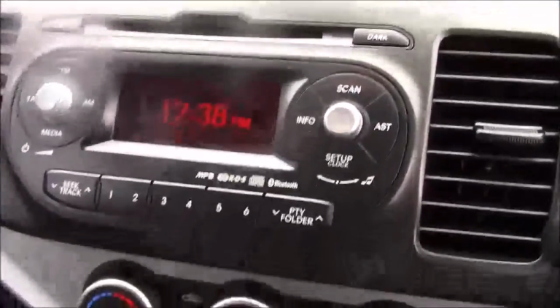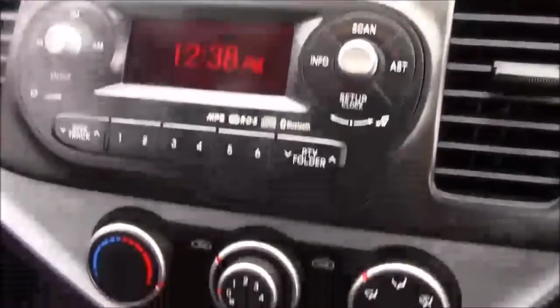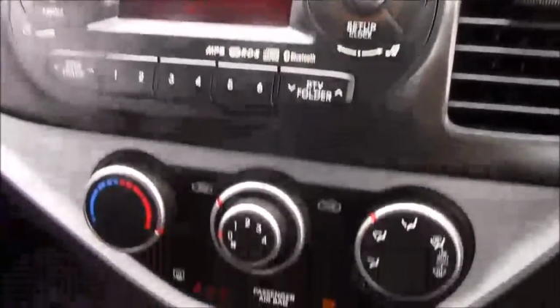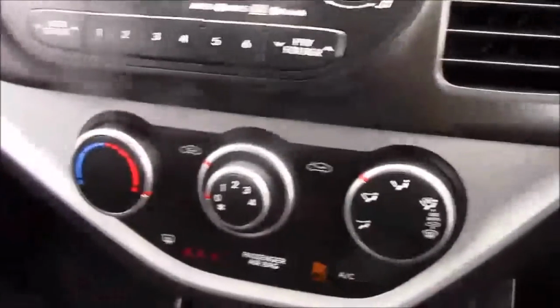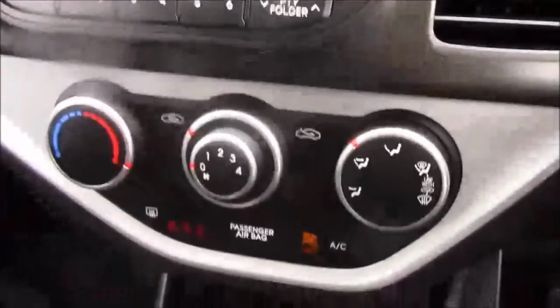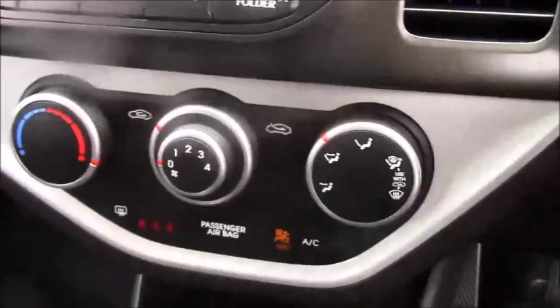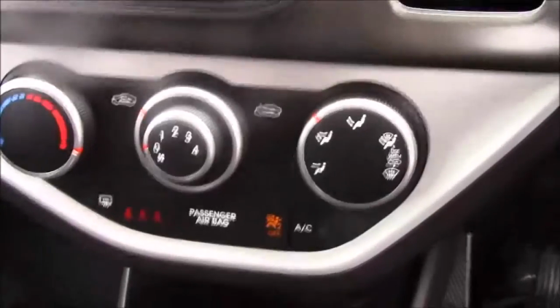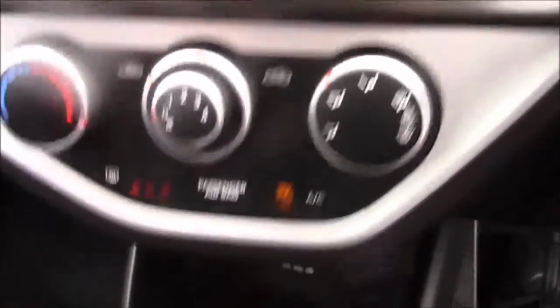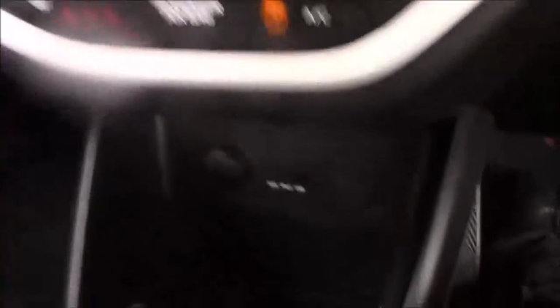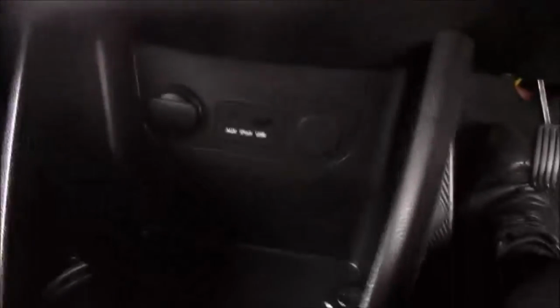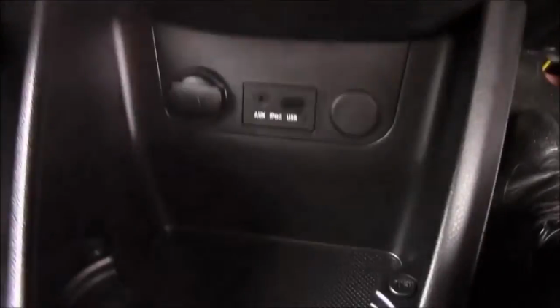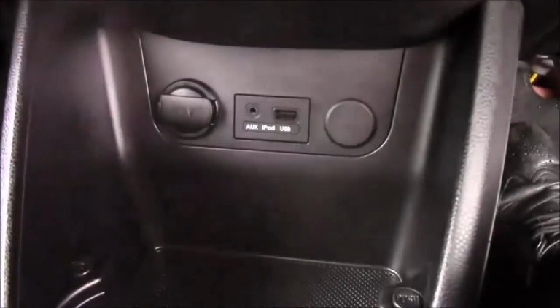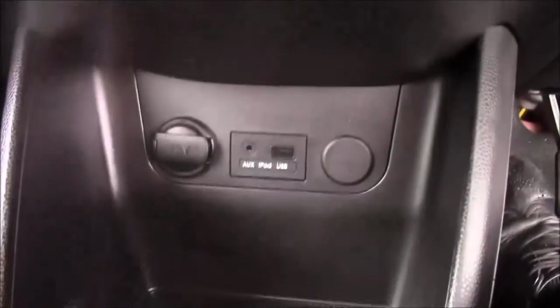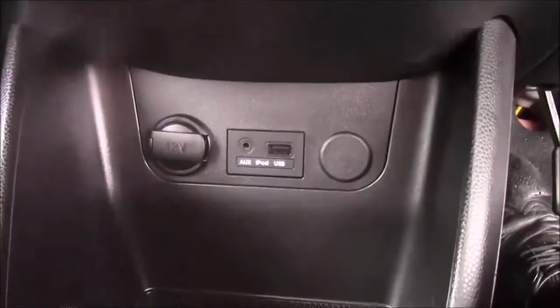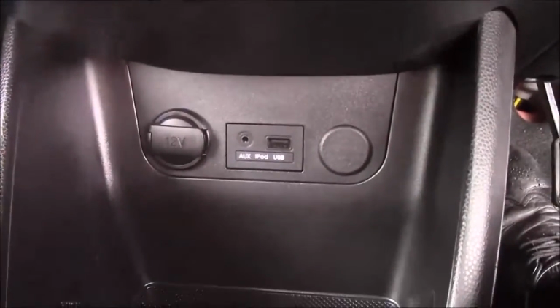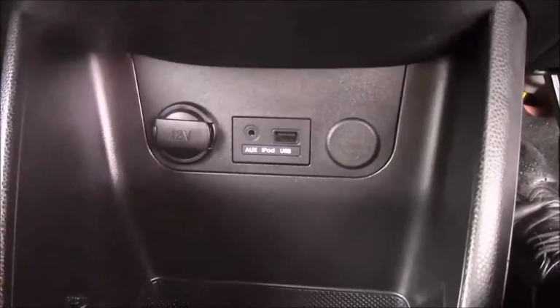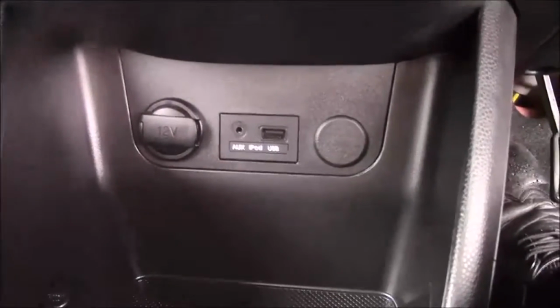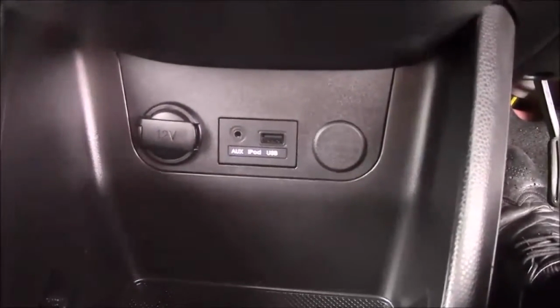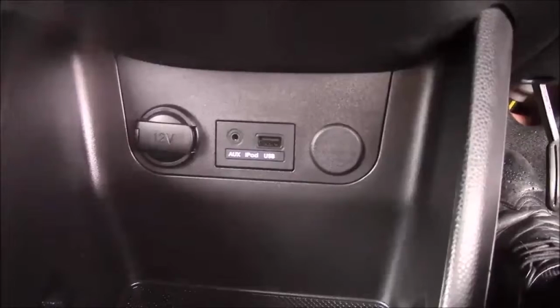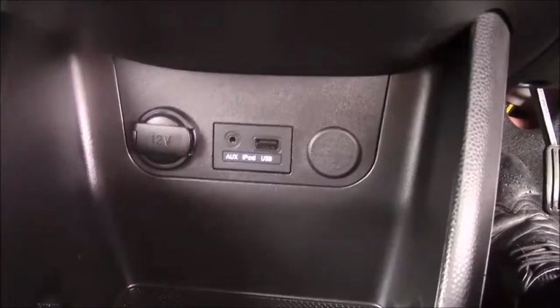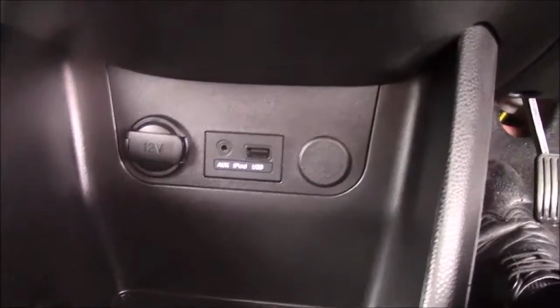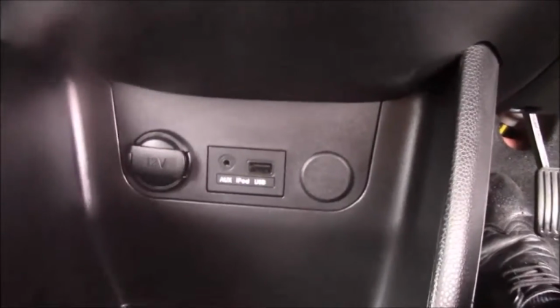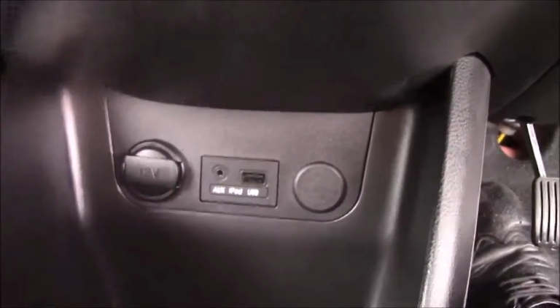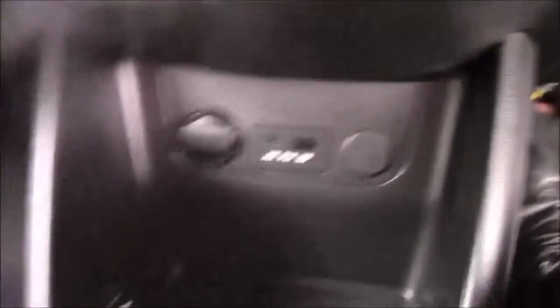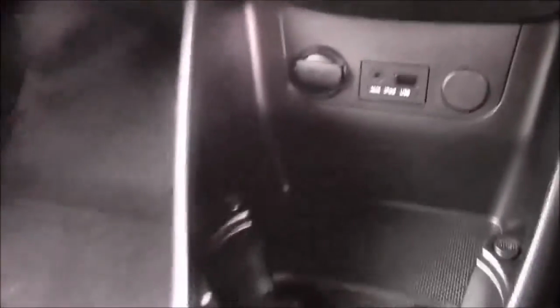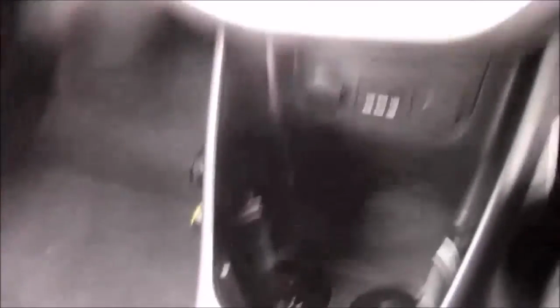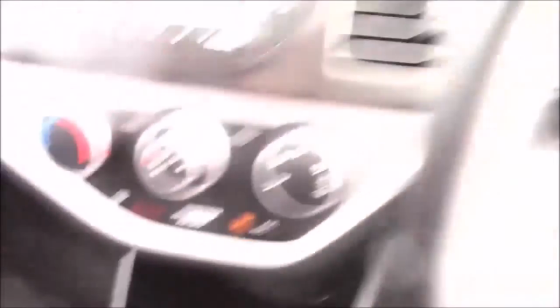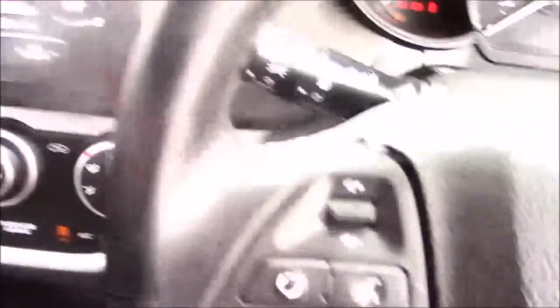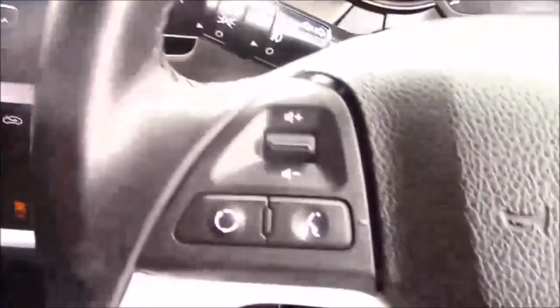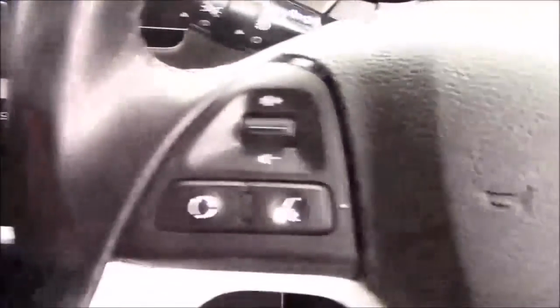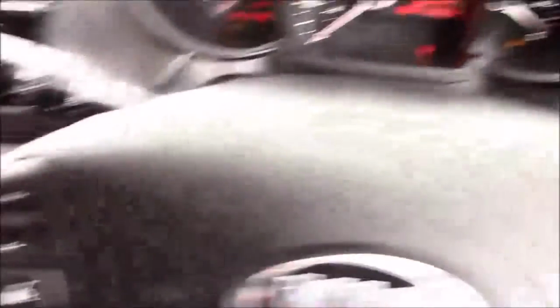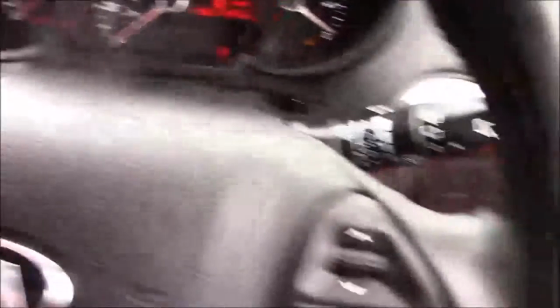Just below your CD display, you have your various climate control settings, and just below that you have your various power outlets, such as your auxiliary port, a USB port, and a 12 volt power socket for all your various gadgets. Onto the steering wheel, we have your mounted audio controls along with your Bluetooth connectivity.